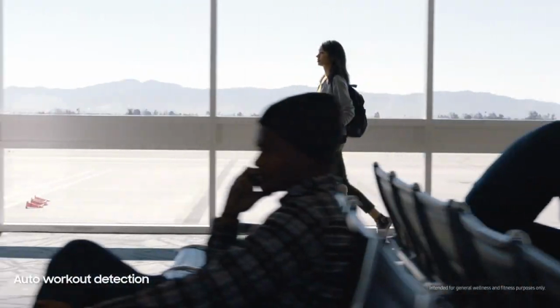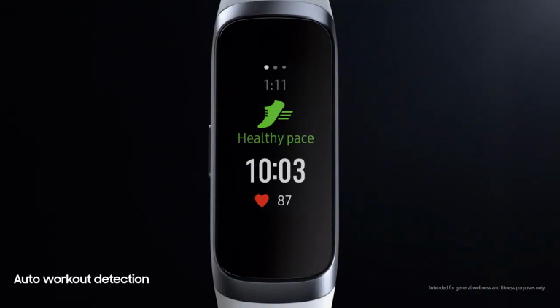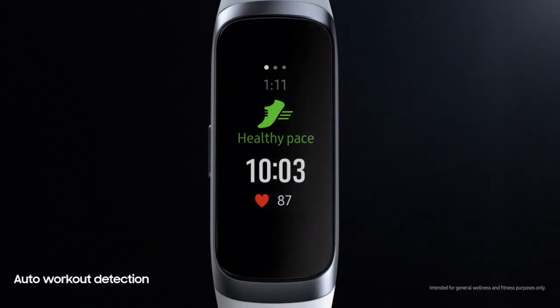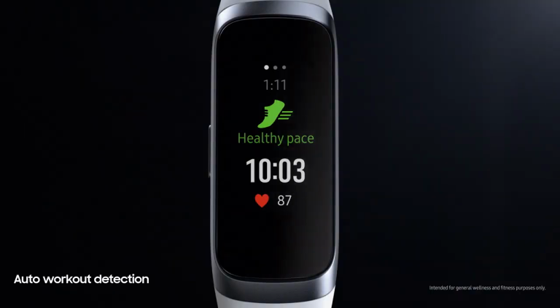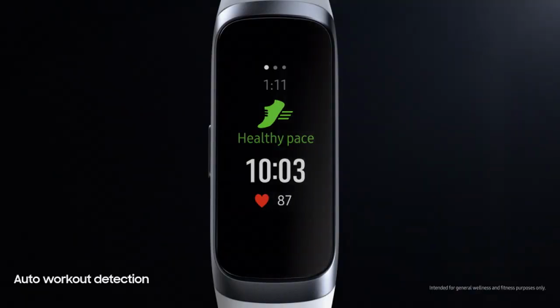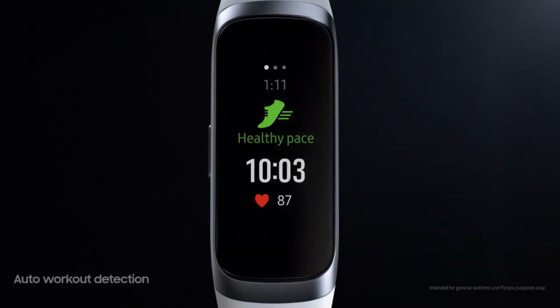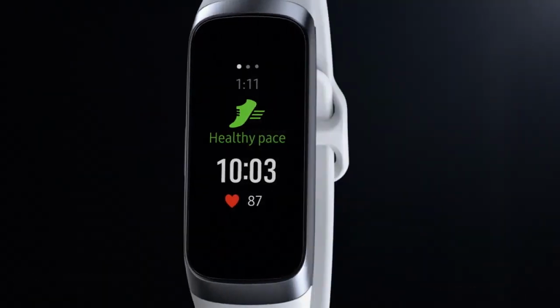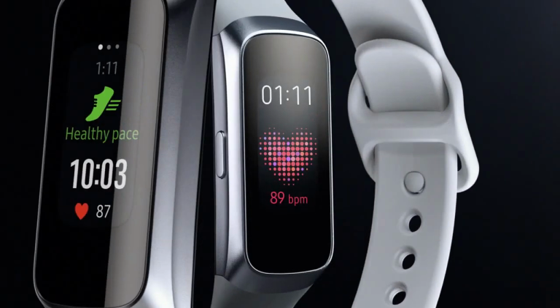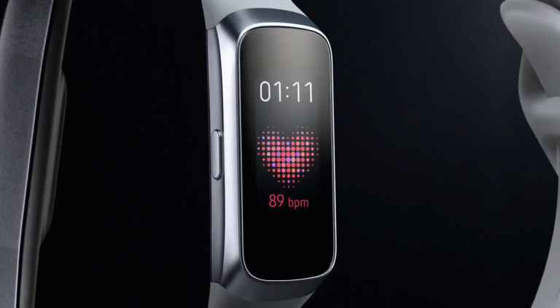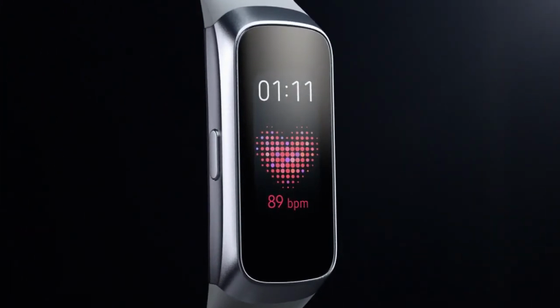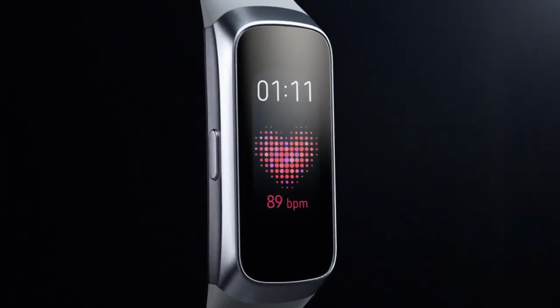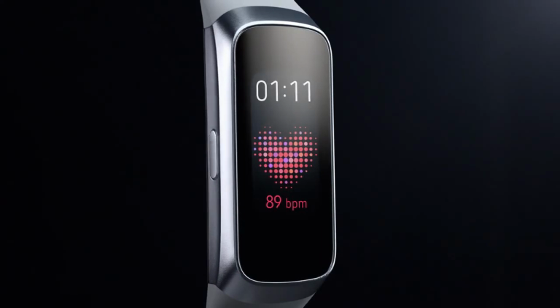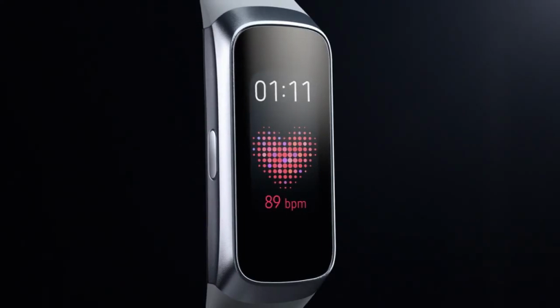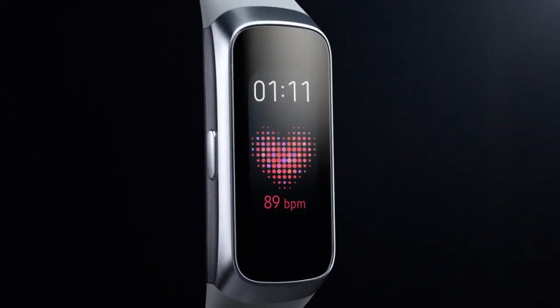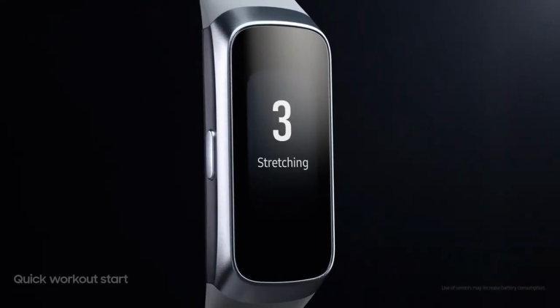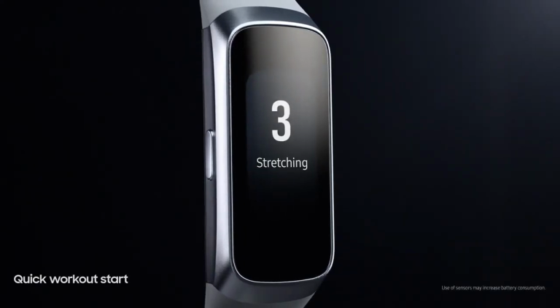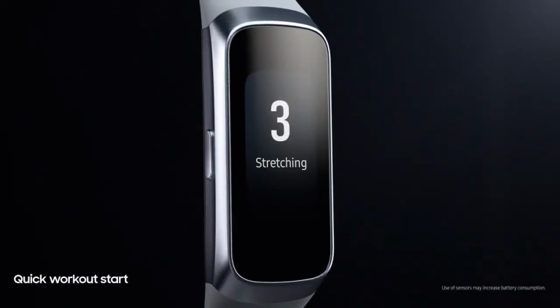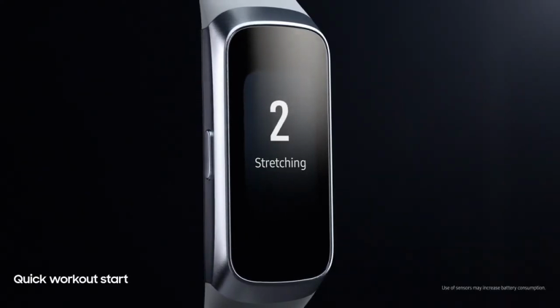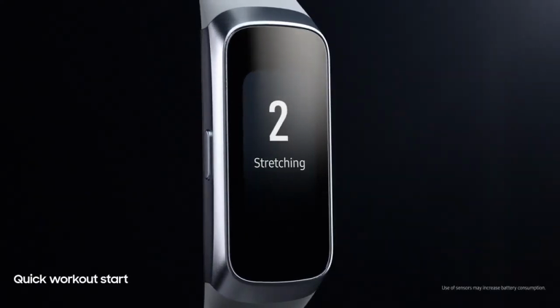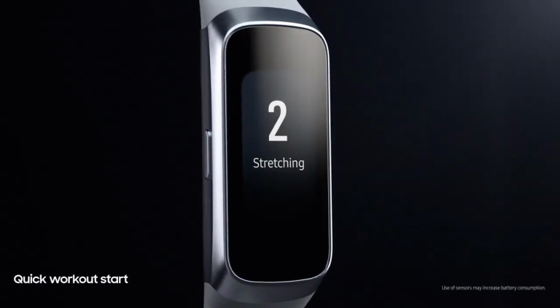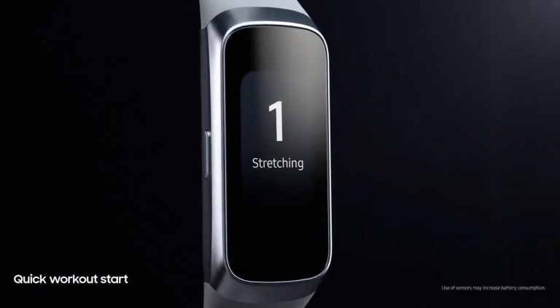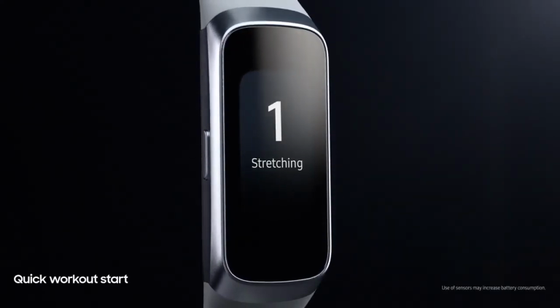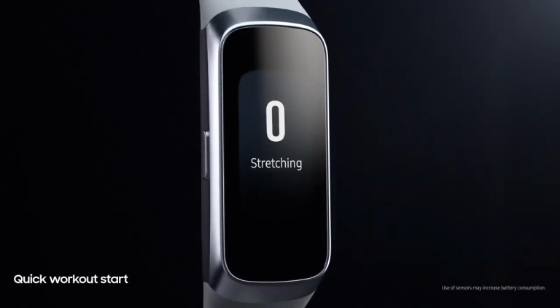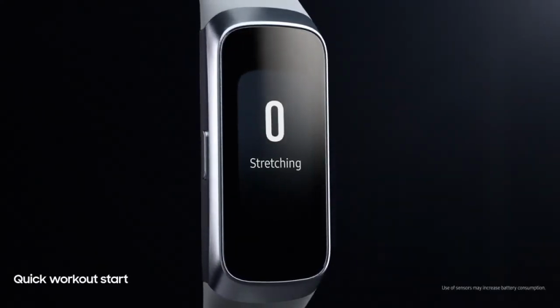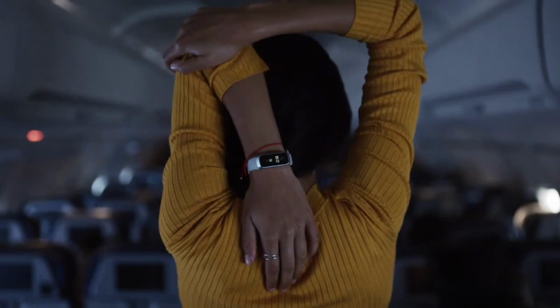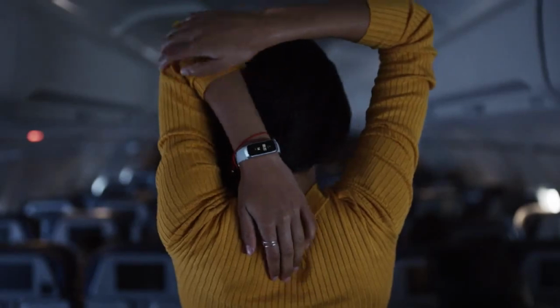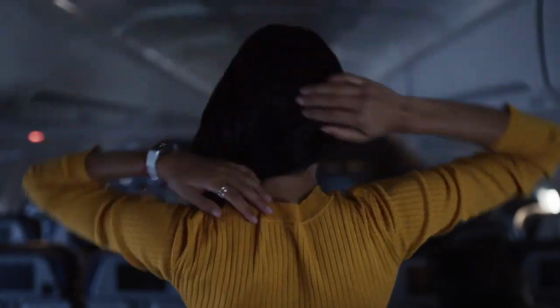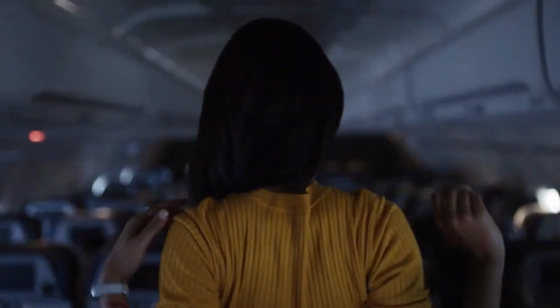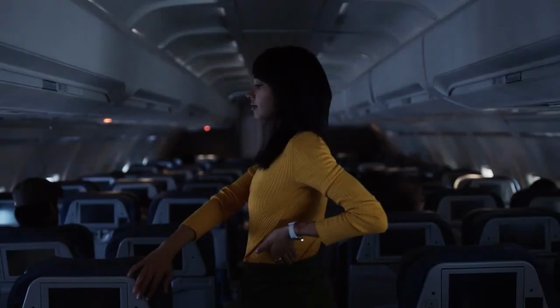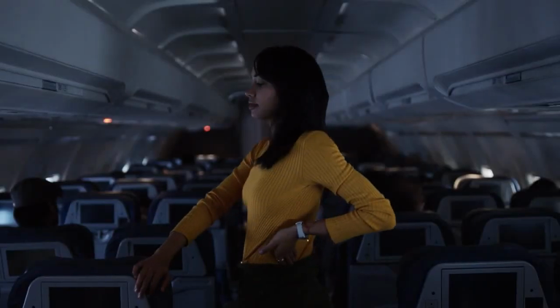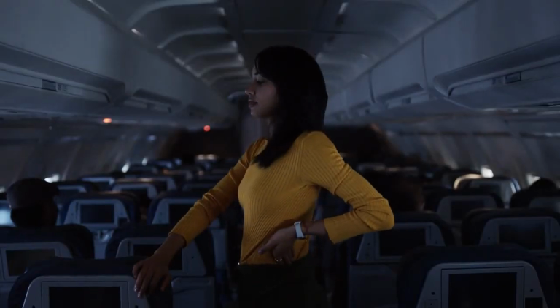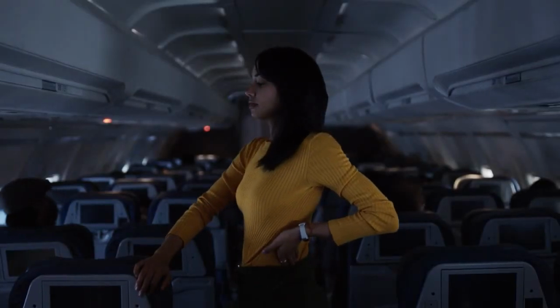Fit automatically registers your regular activities day and night. Just hold the side button and track your favorite stretches, exercises, and more than 90 different workouts.